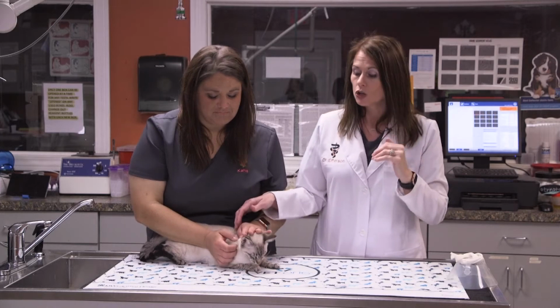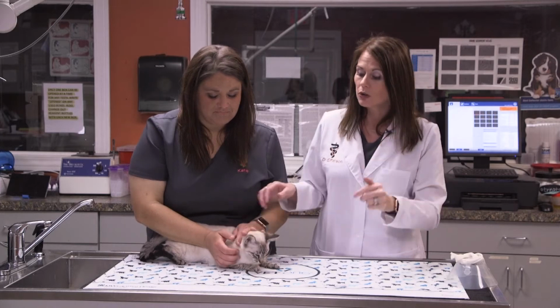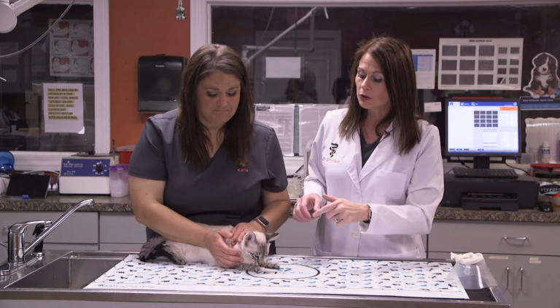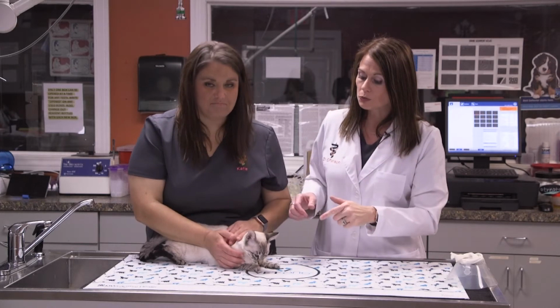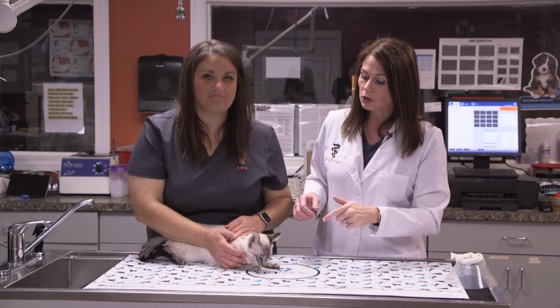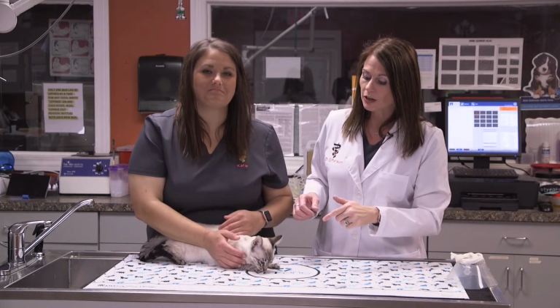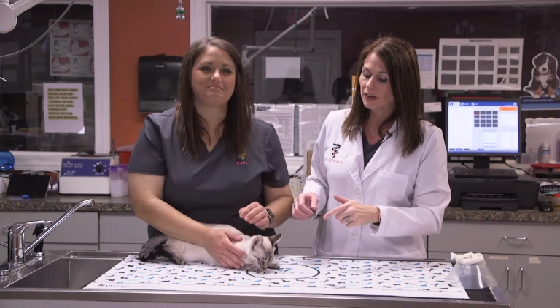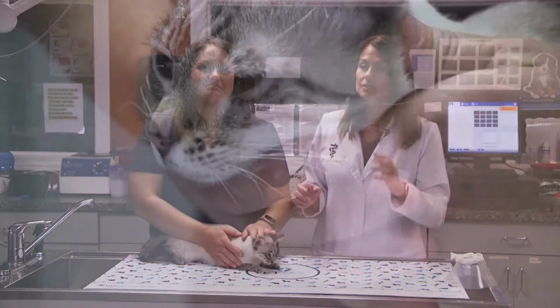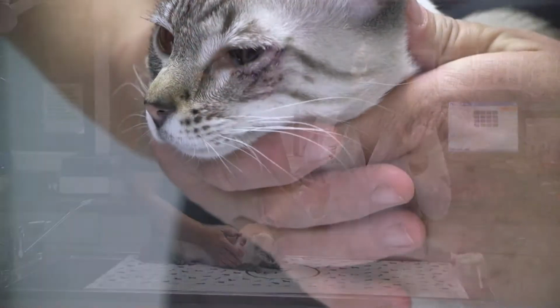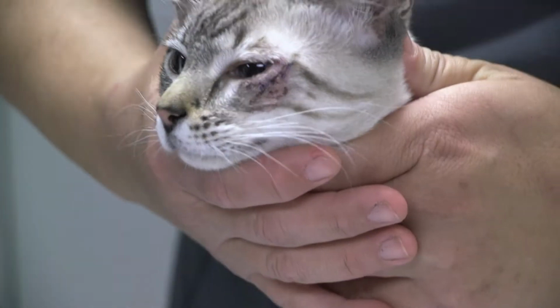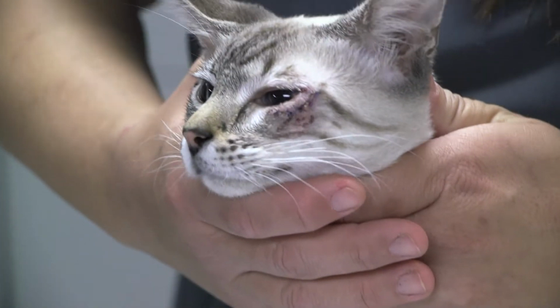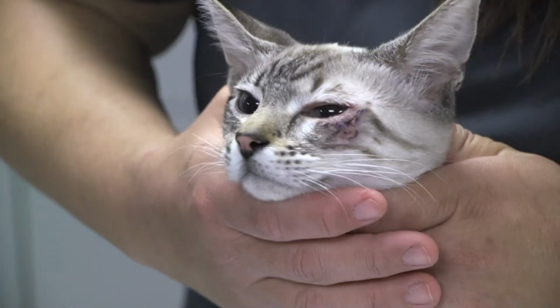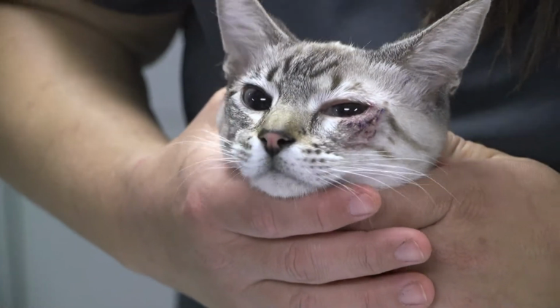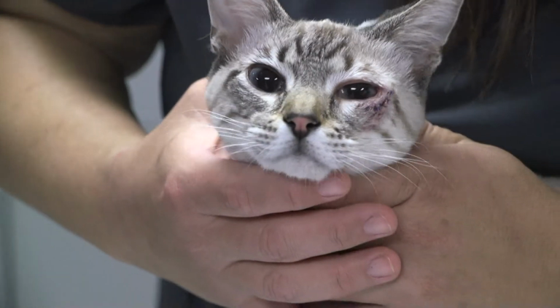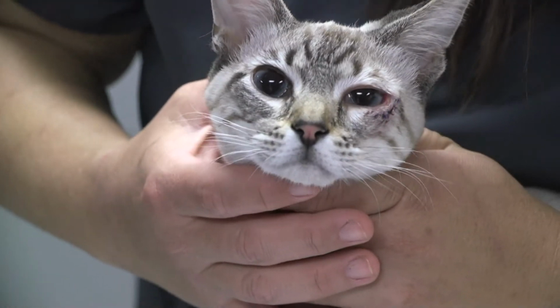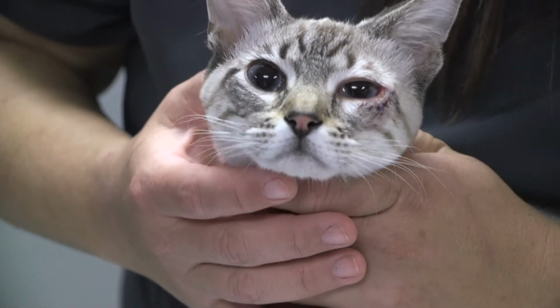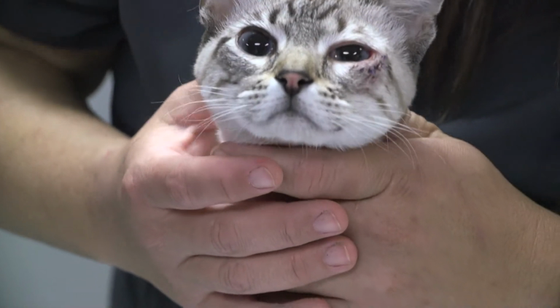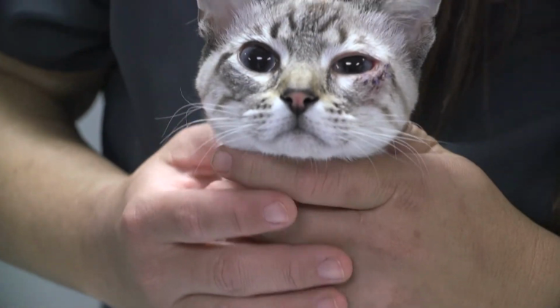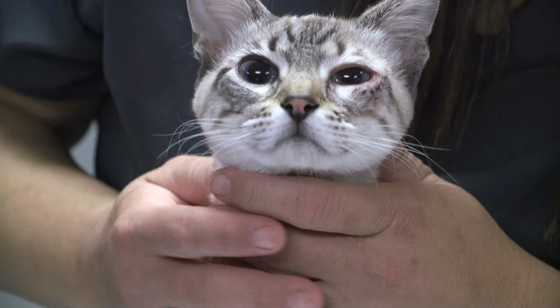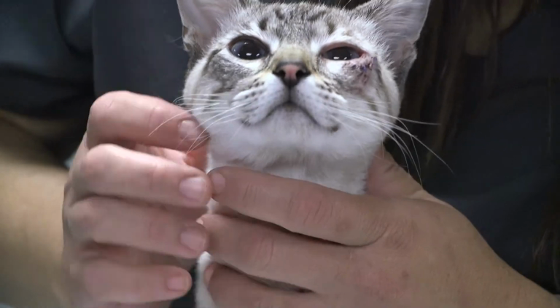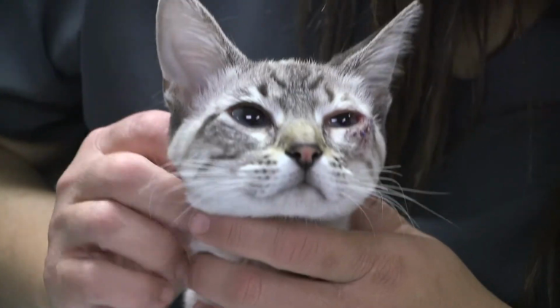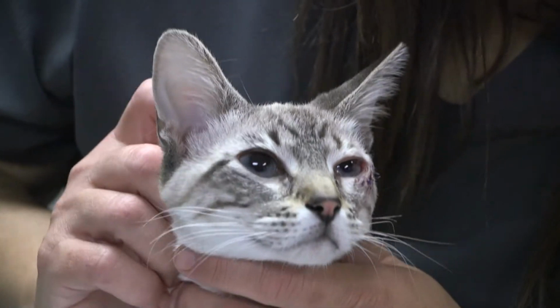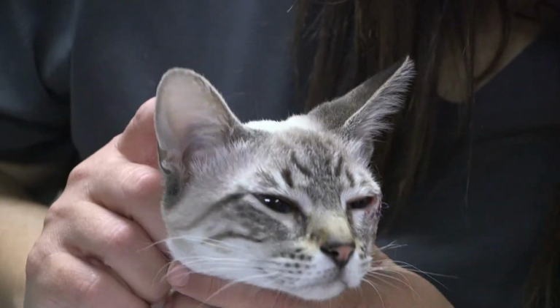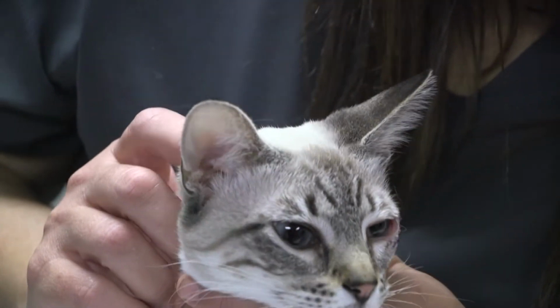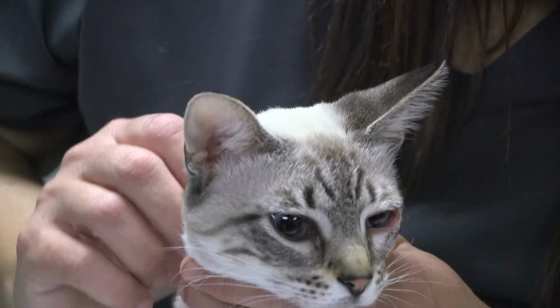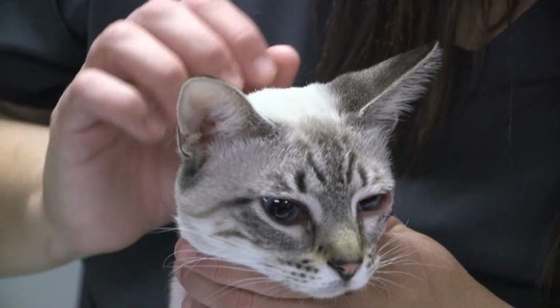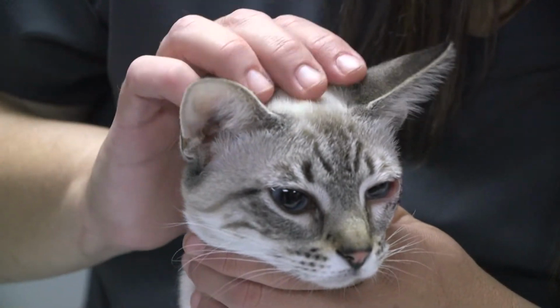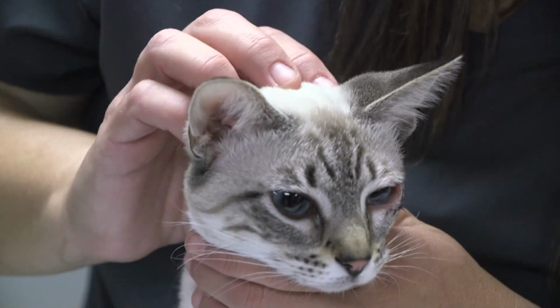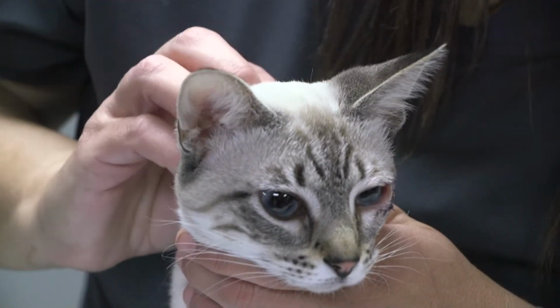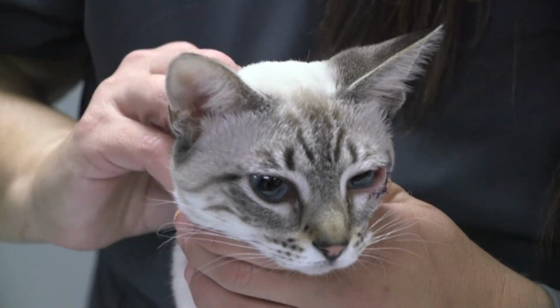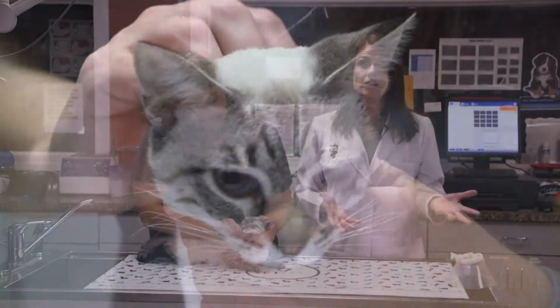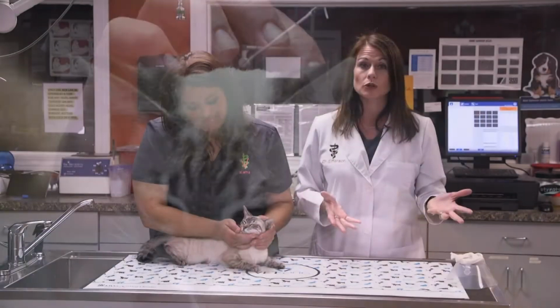You will notice when you look at her face that her left eye does look smaller than her right eye externally, but of course that is due to the injury.